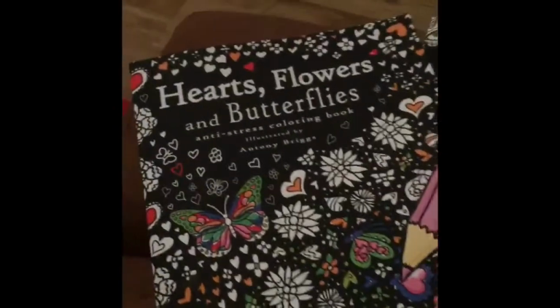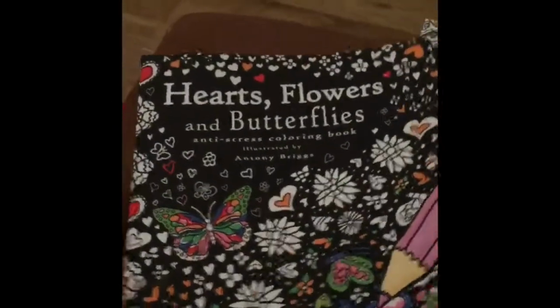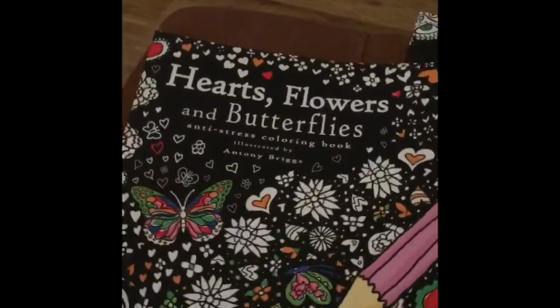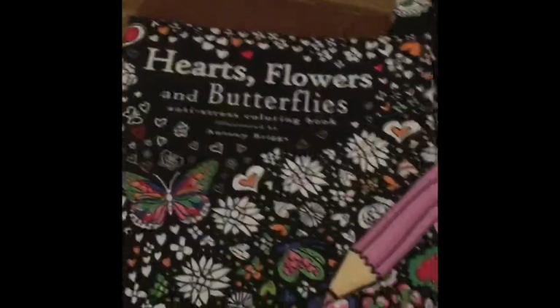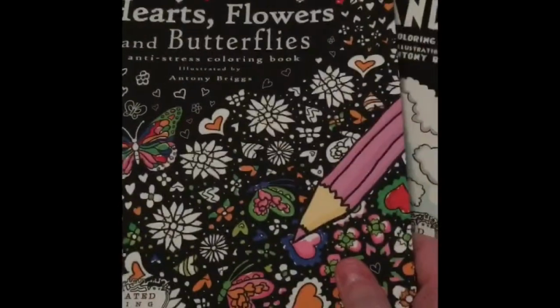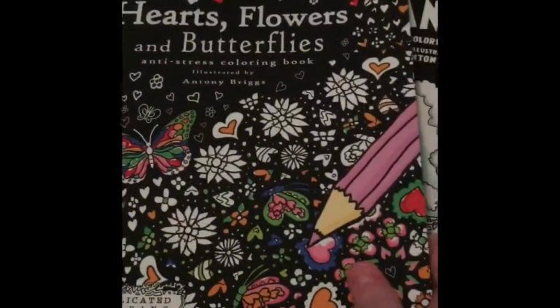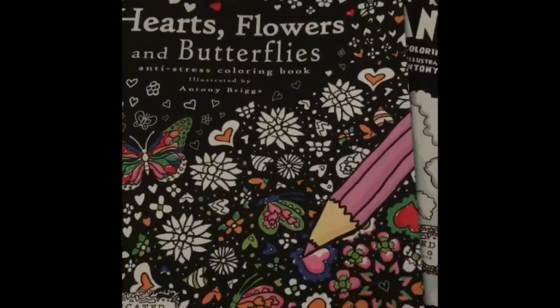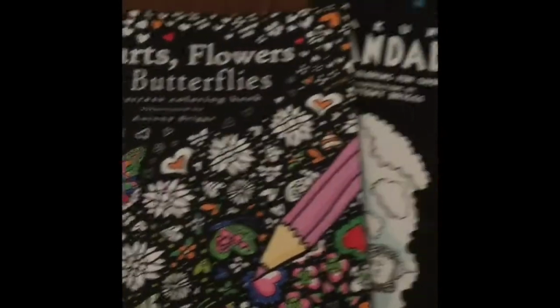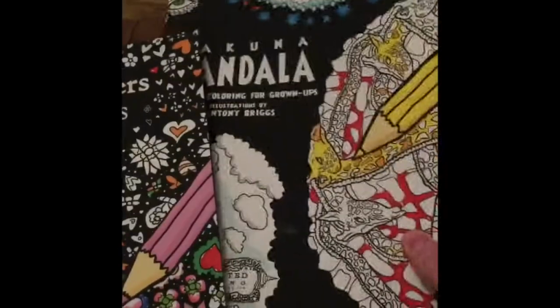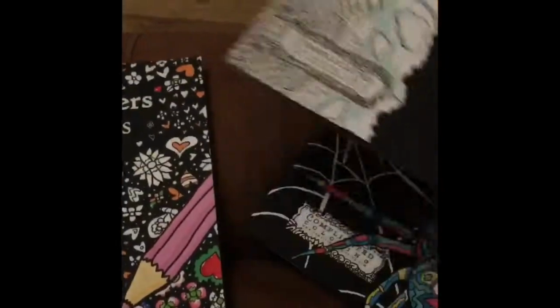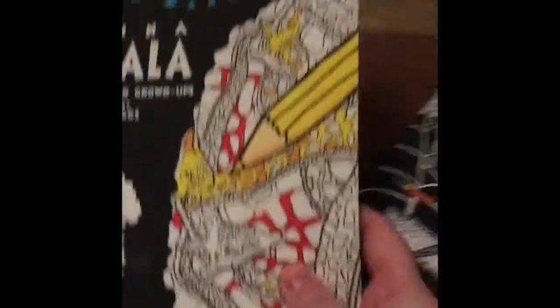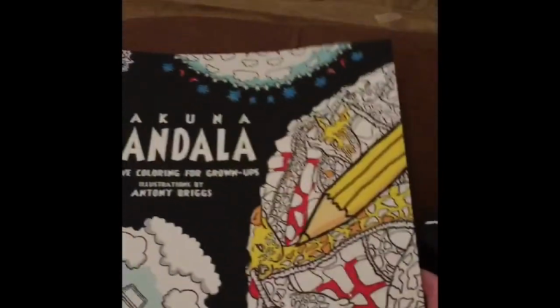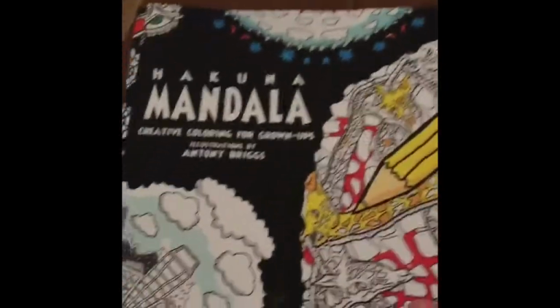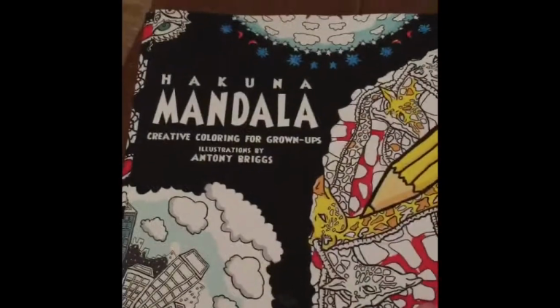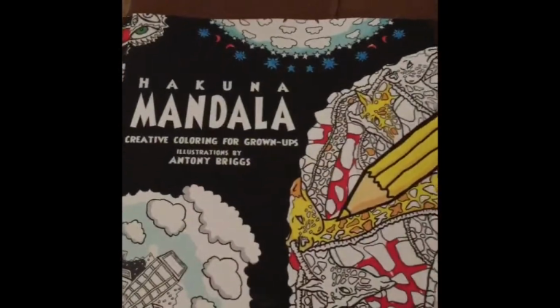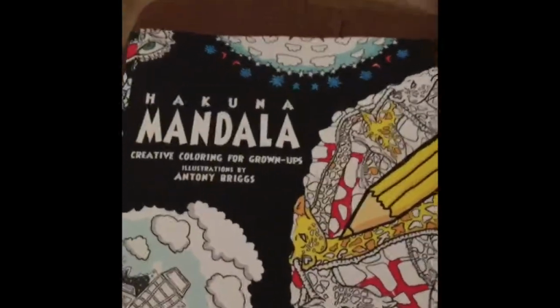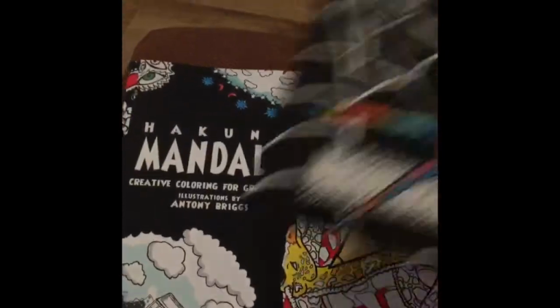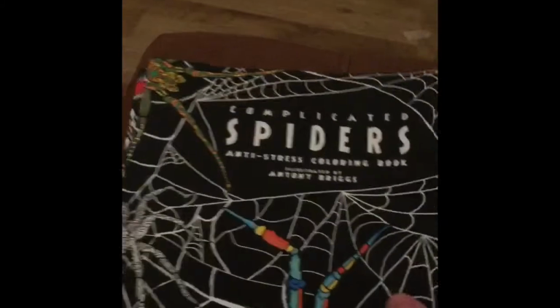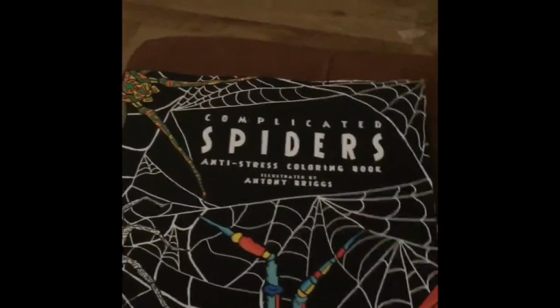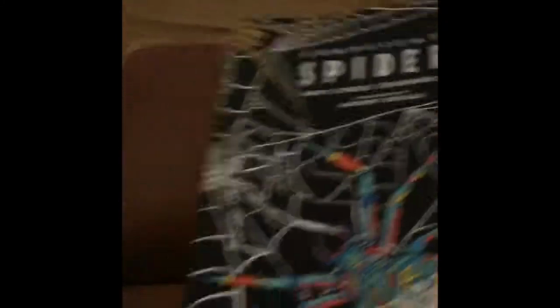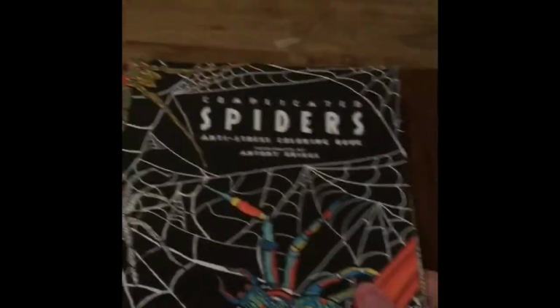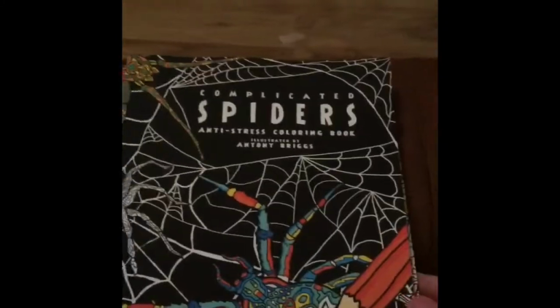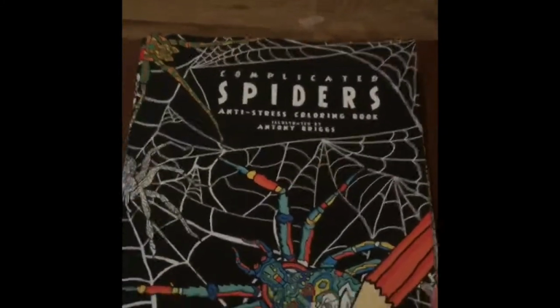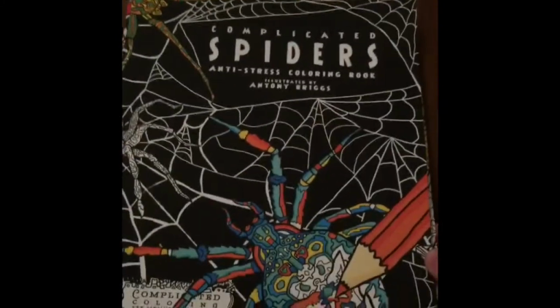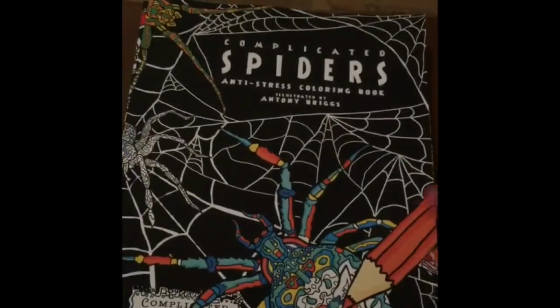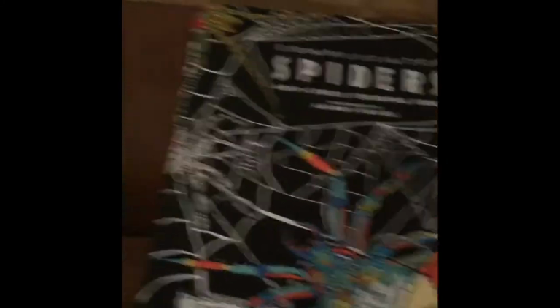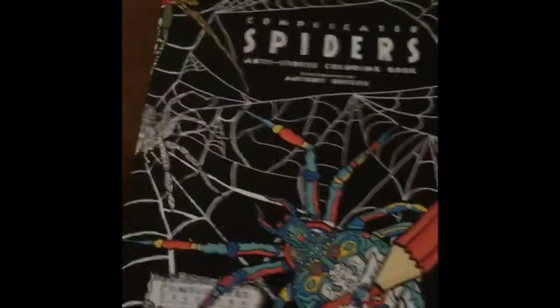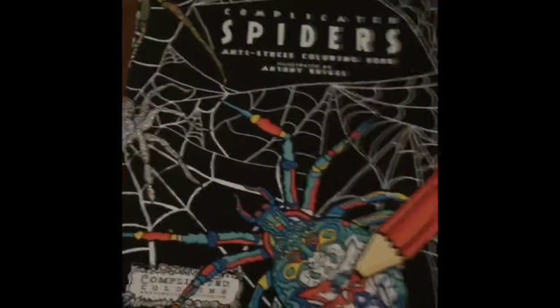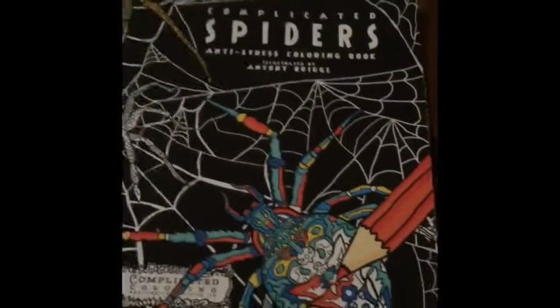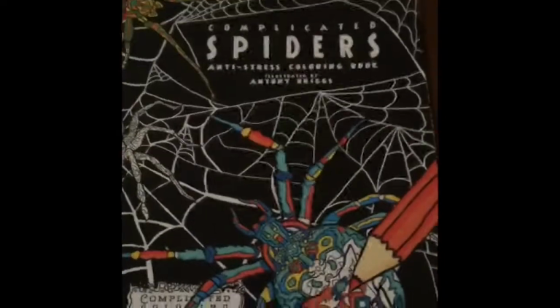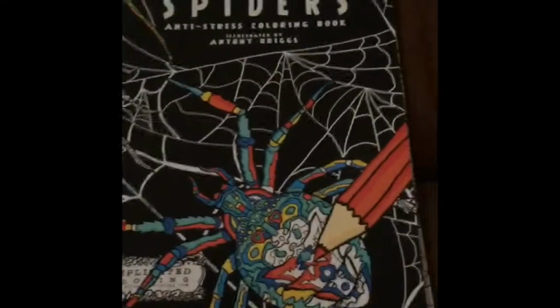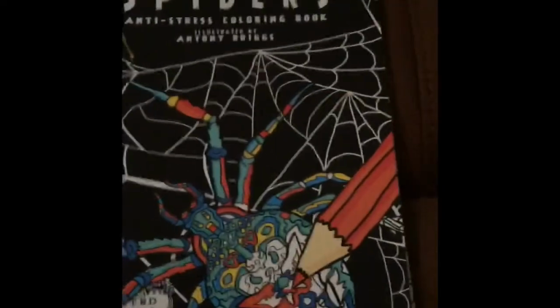First we have Hearts, Flowers and Butterflies. Second we have Mandalas. Third we have Spiders — I'm absolutely petrified of spiders, so why I got this book I don't know, but still.